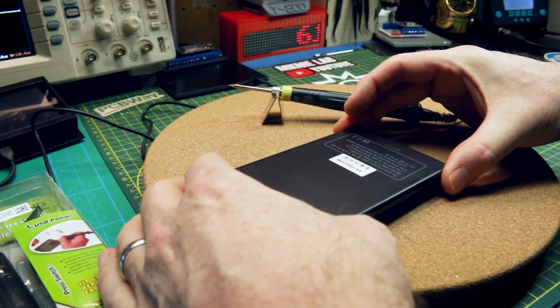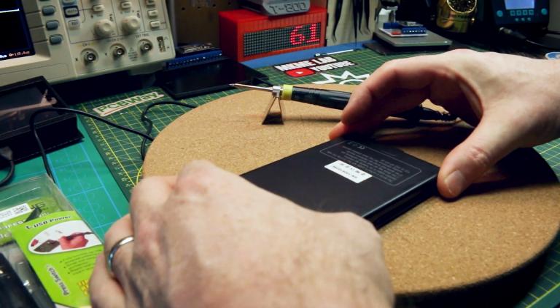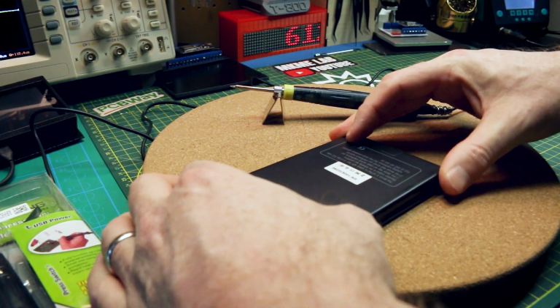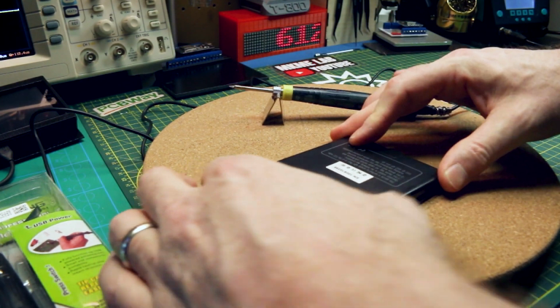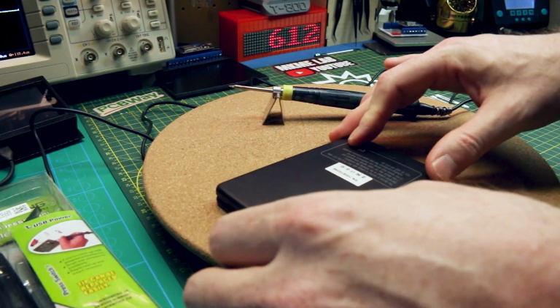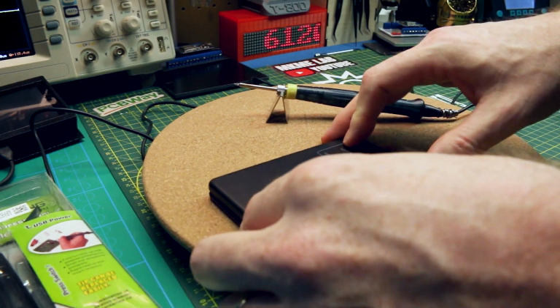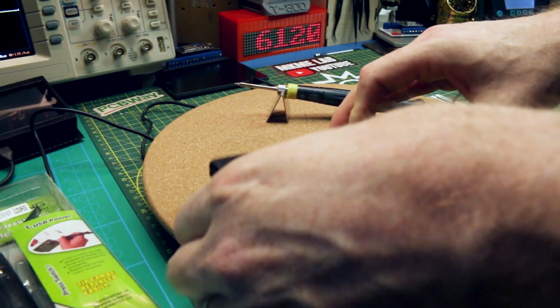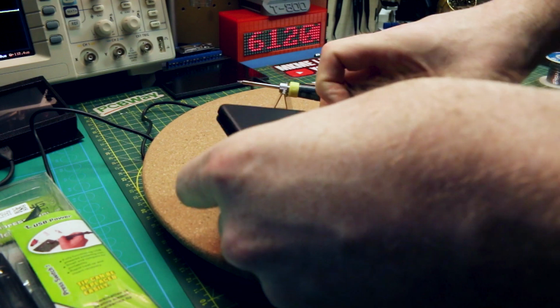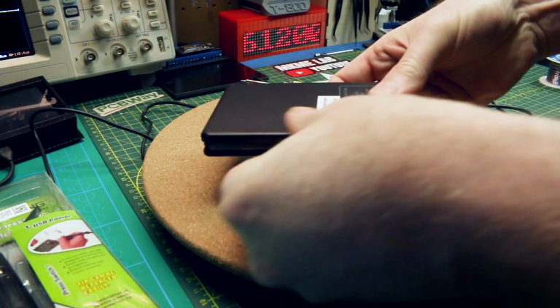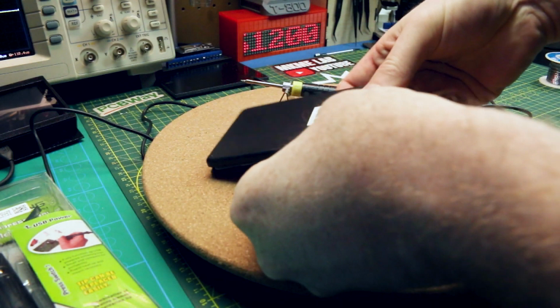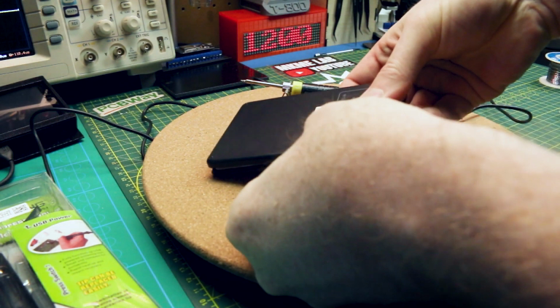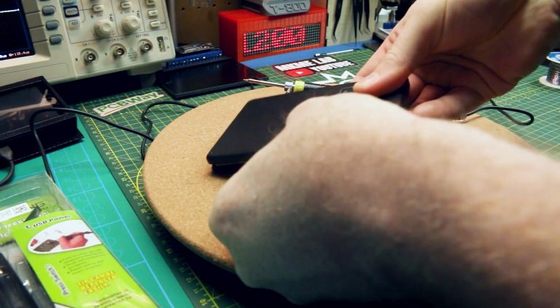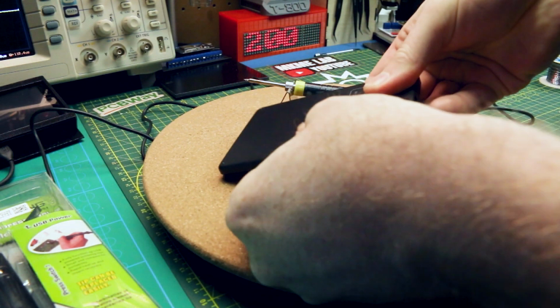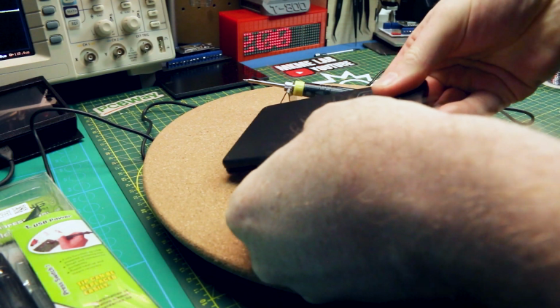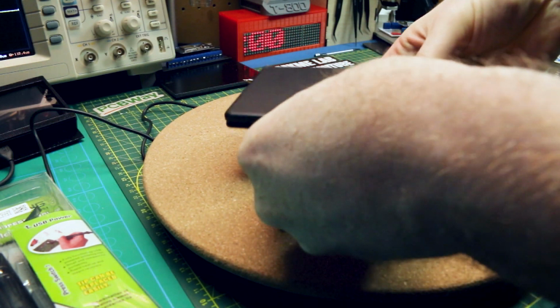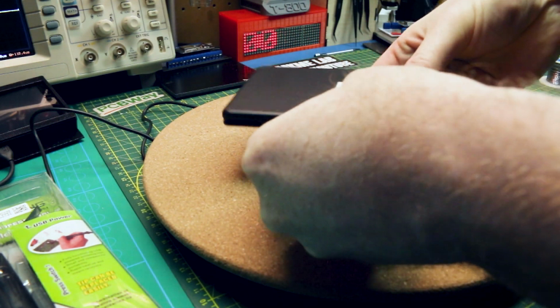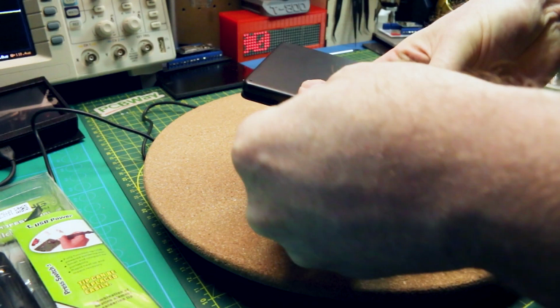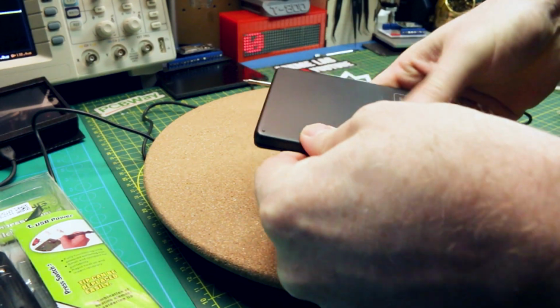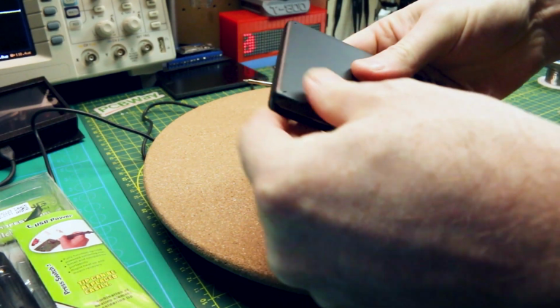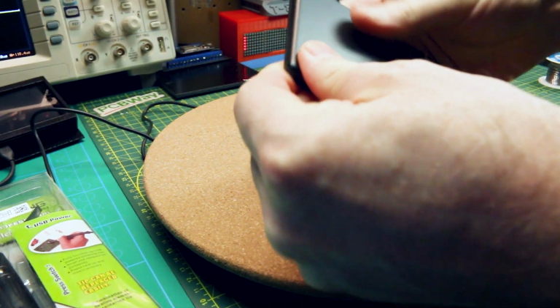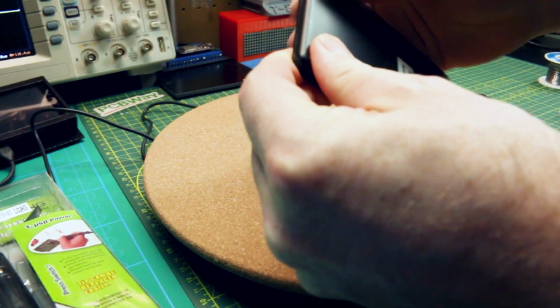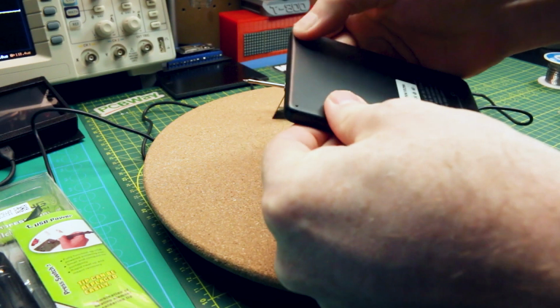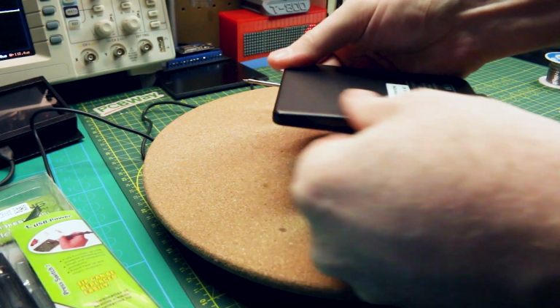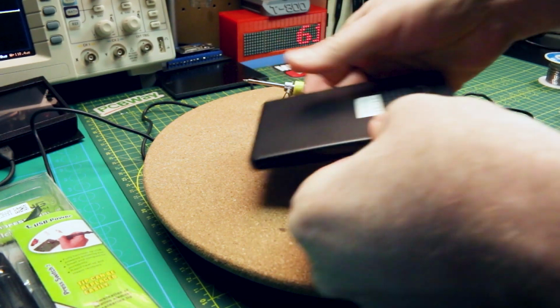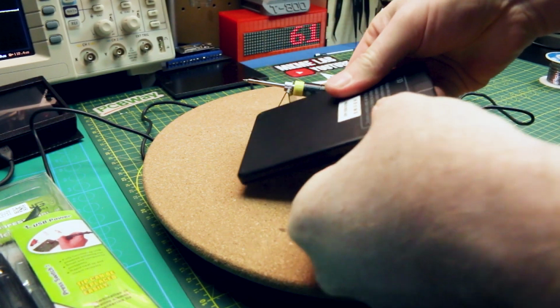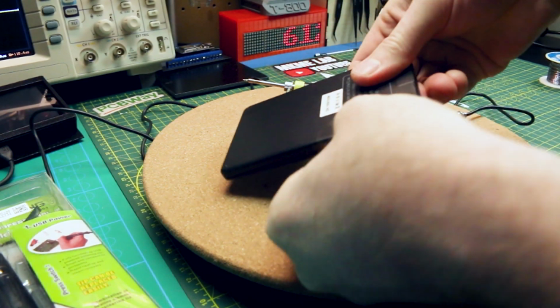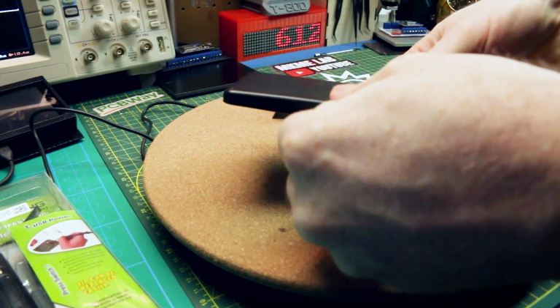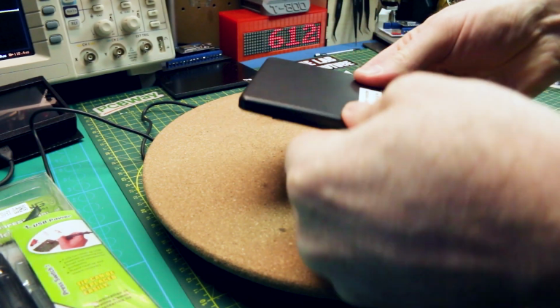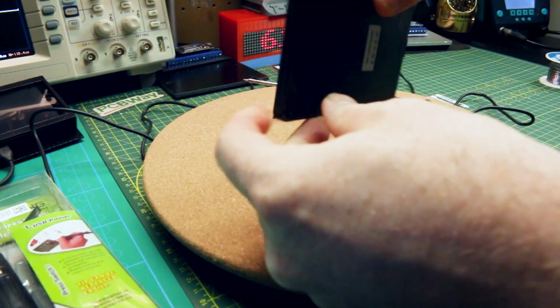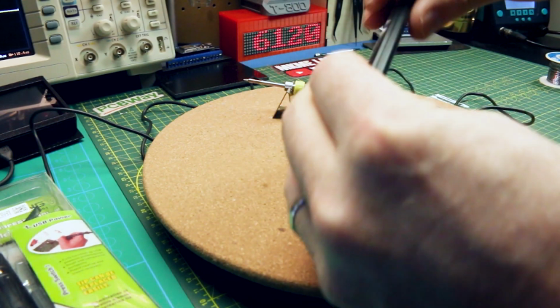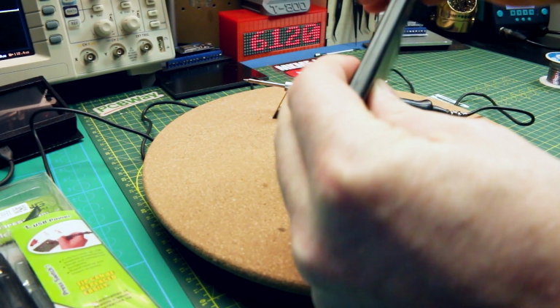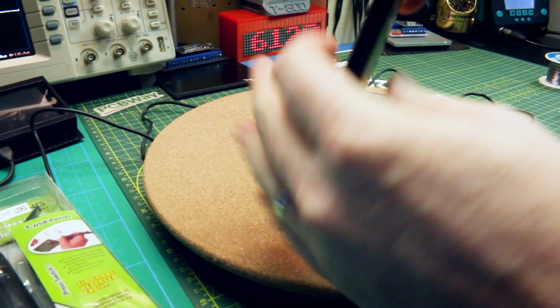This will be different depending on whatever electronics you're working with. The only thing to make sure is that you don't get too big a battery that it doesn't physically fit in the housing. Then just snap things back together.